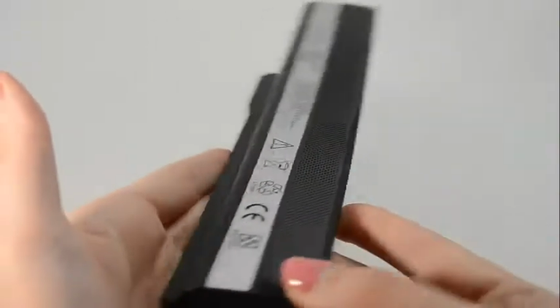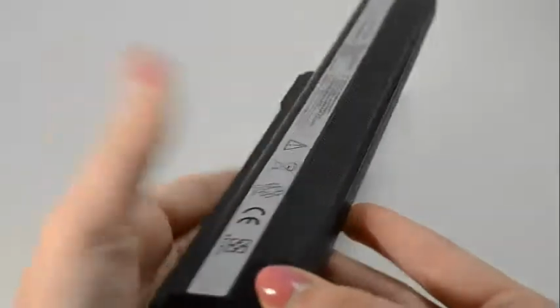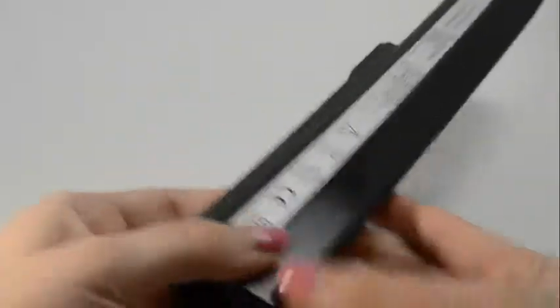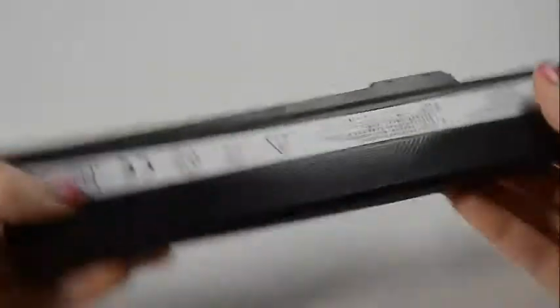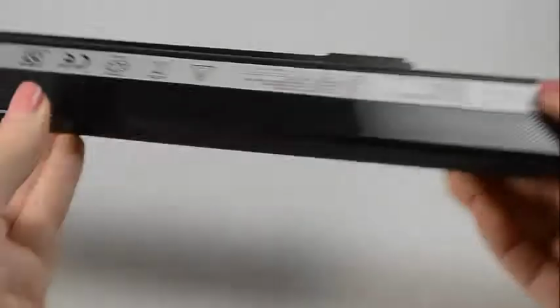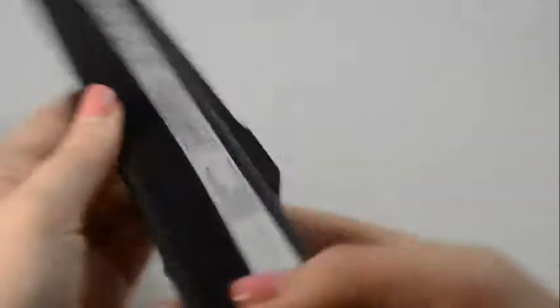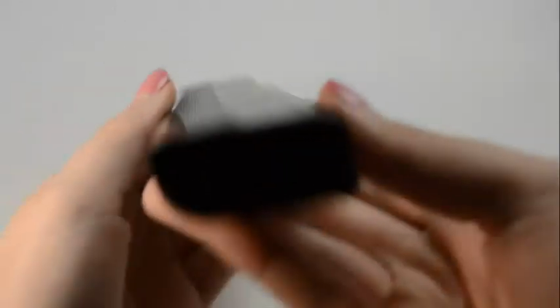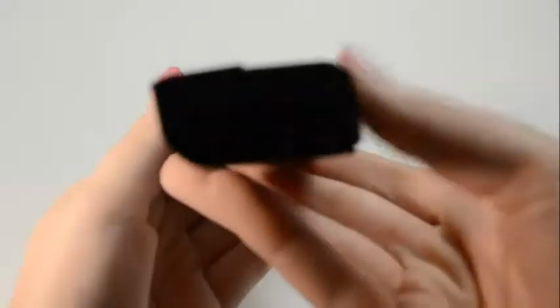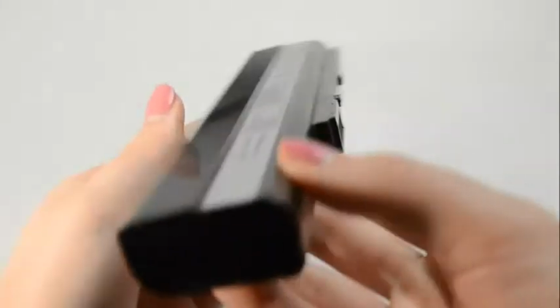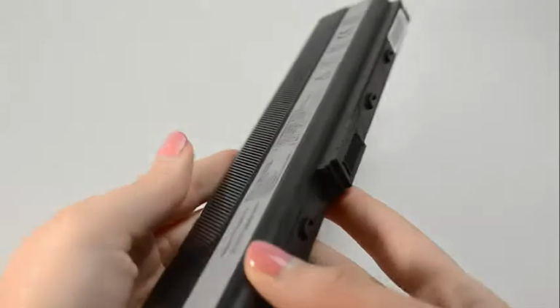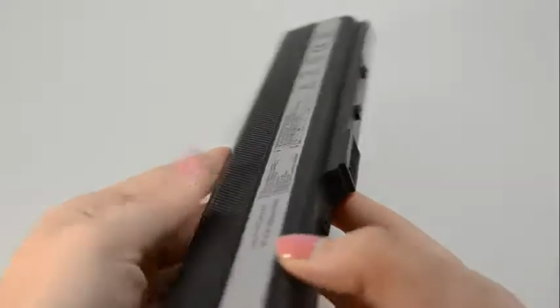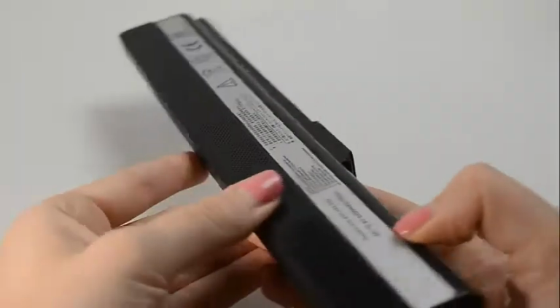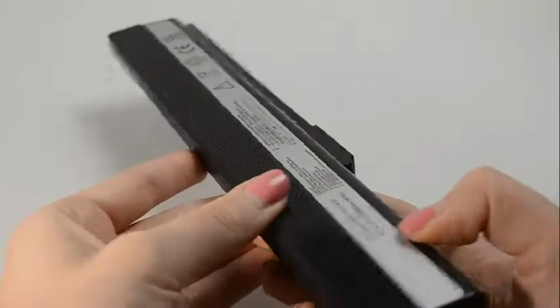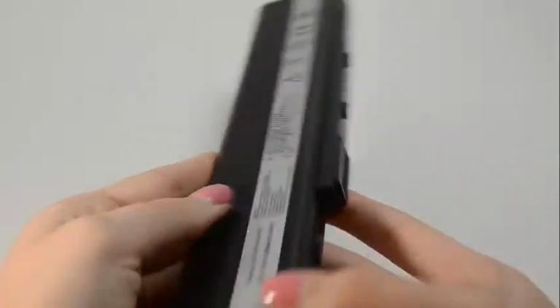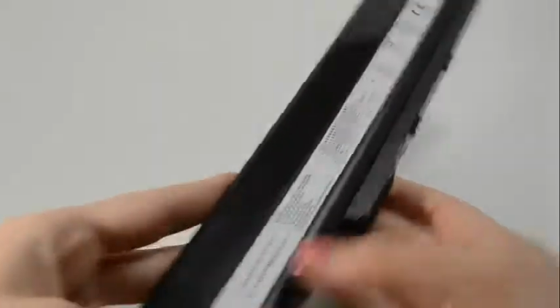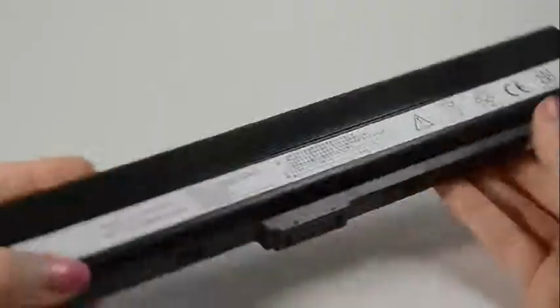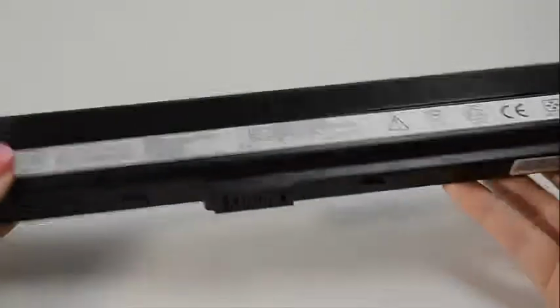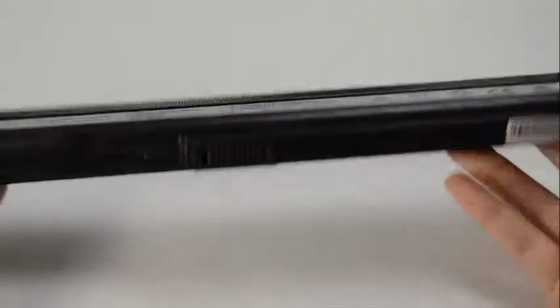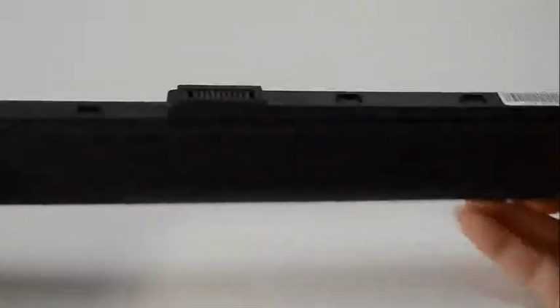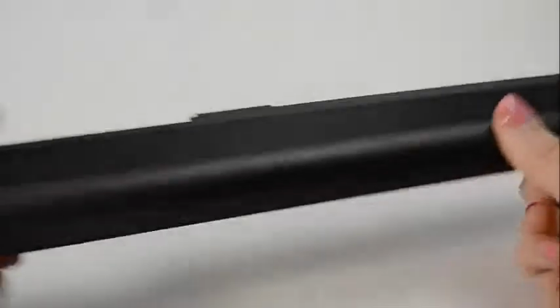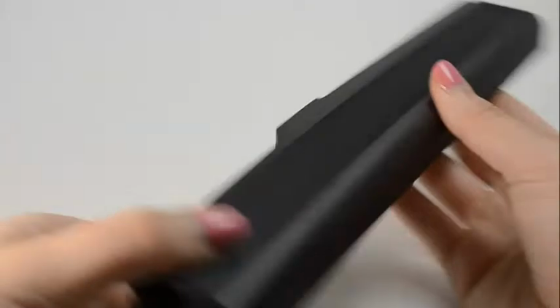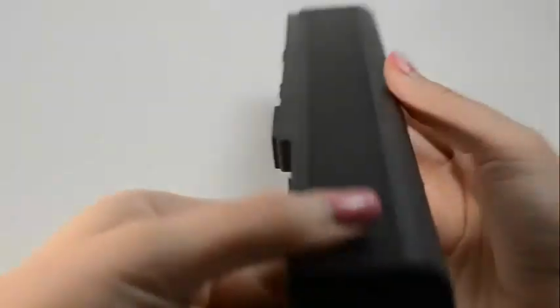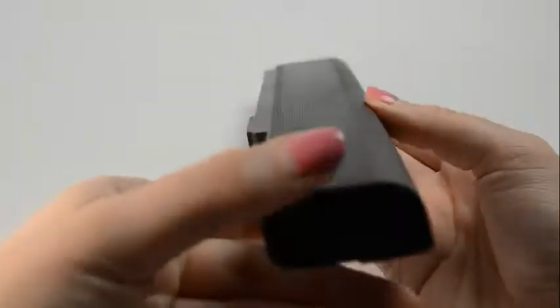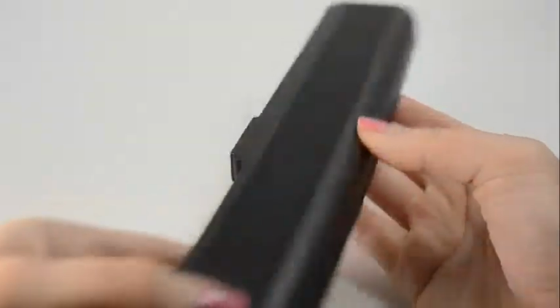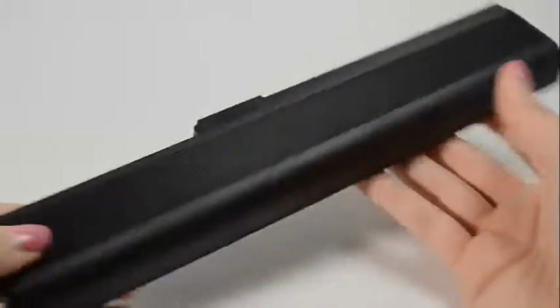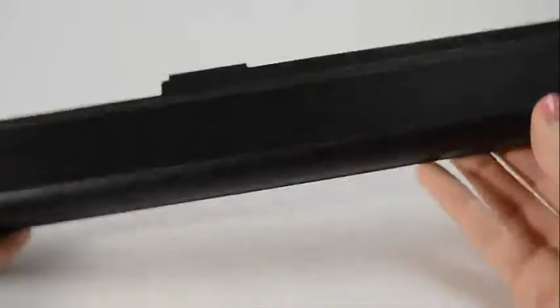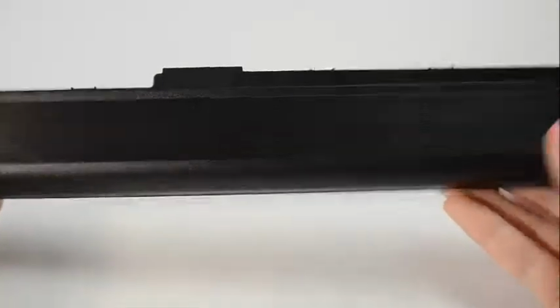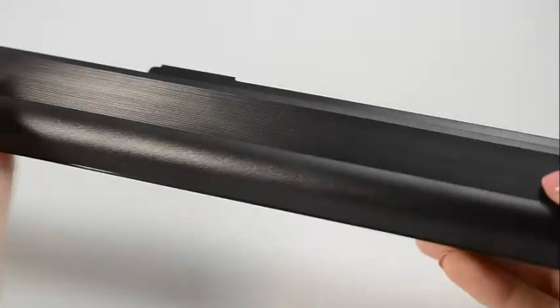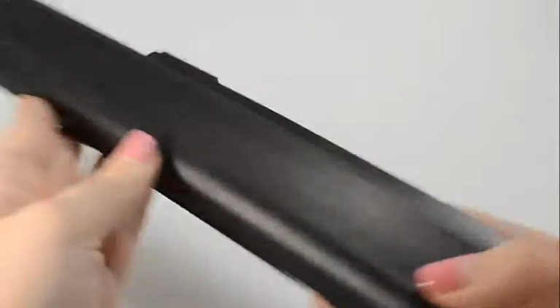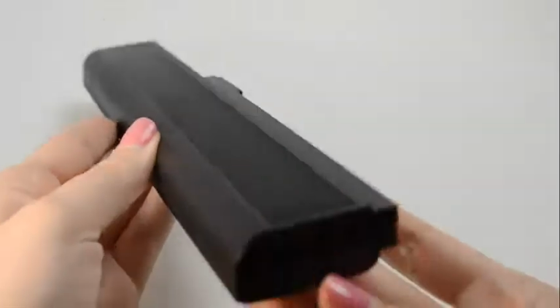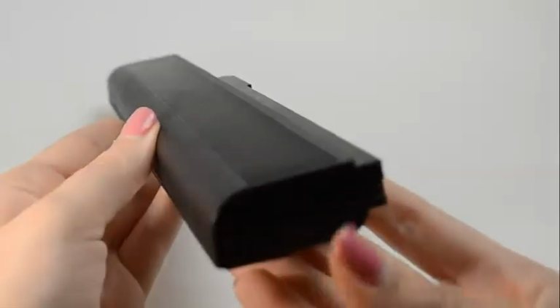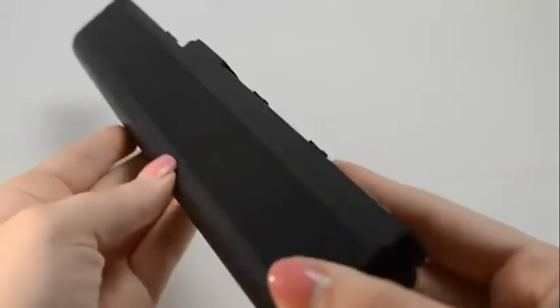If you're finding less expensive batteries online, please be aware that it's because they use cheap, low-quality power cells inside the cartridge that can easily wear out in 6 months. All of our batteries ship from the United States and all shipments placed by 6 p.m. Eastern Time ship the same day.